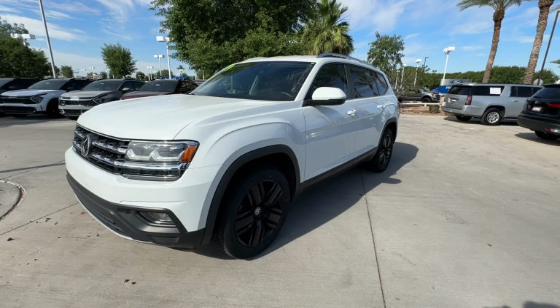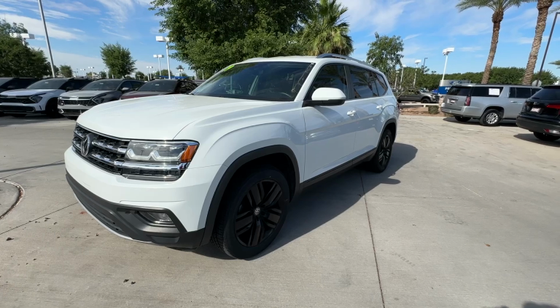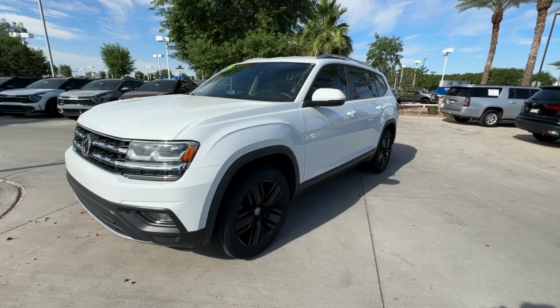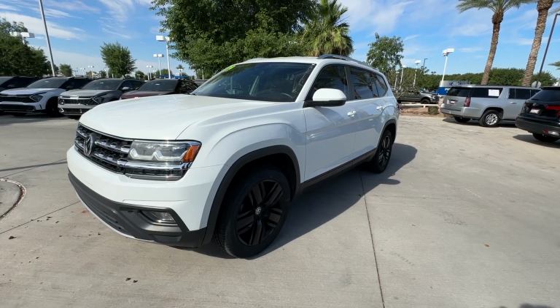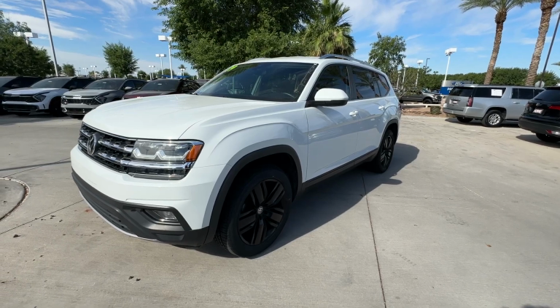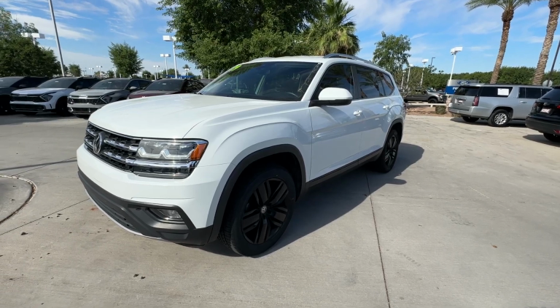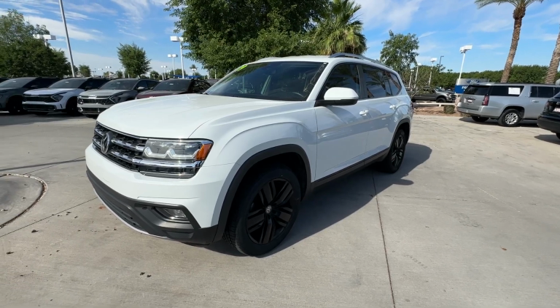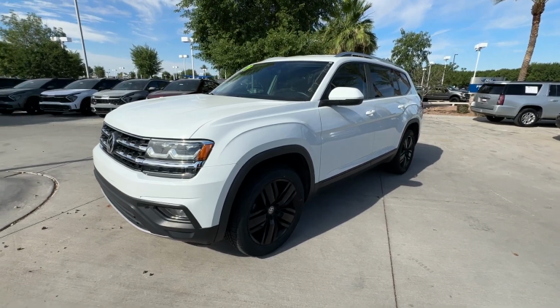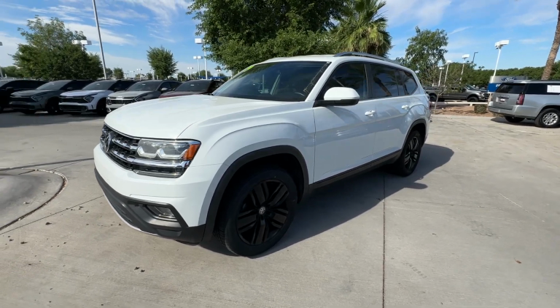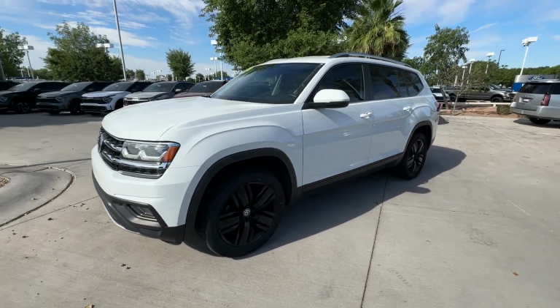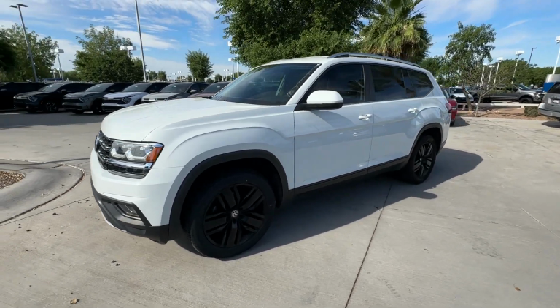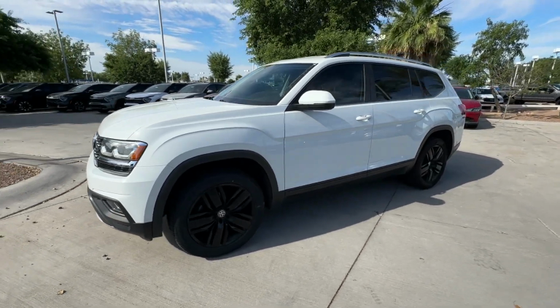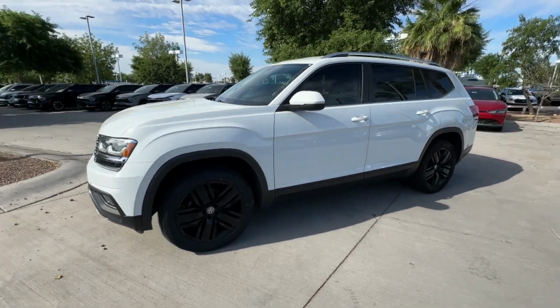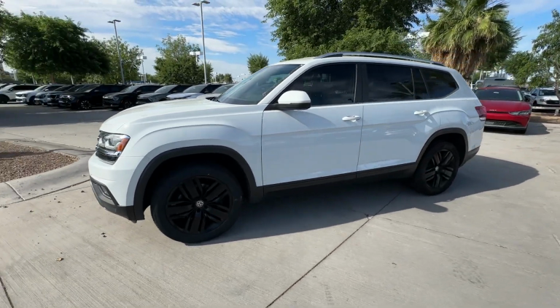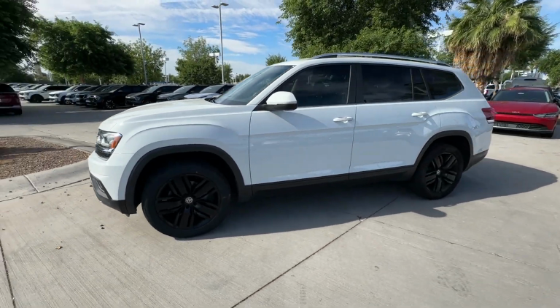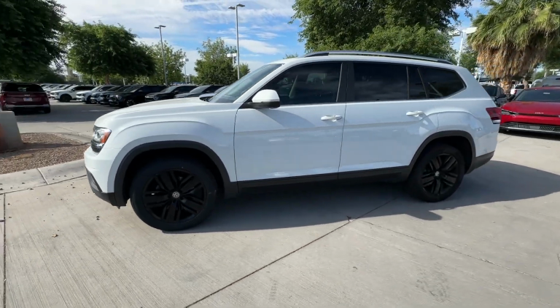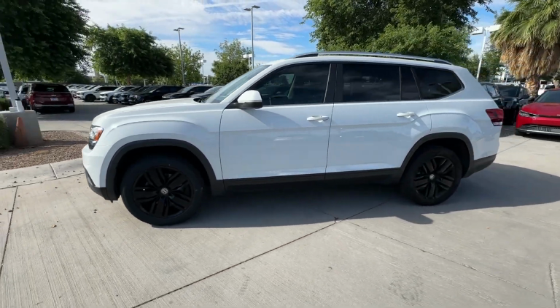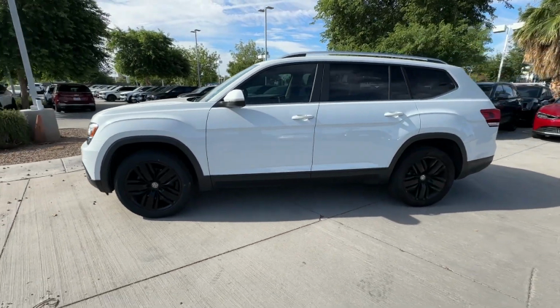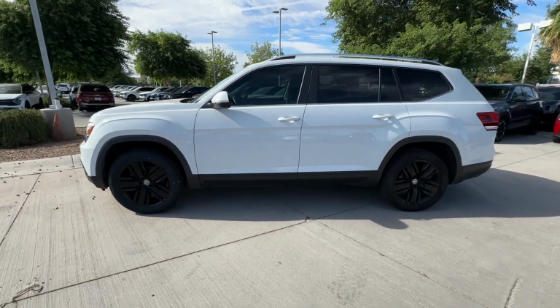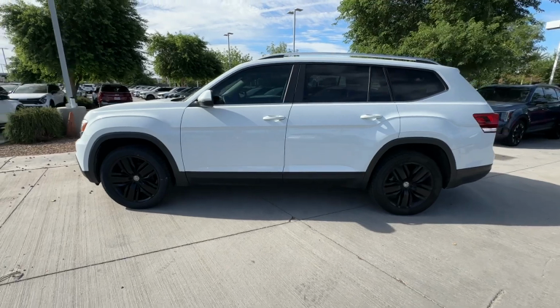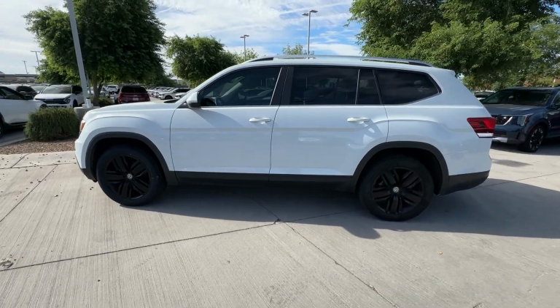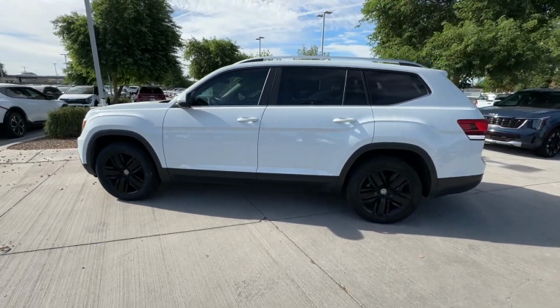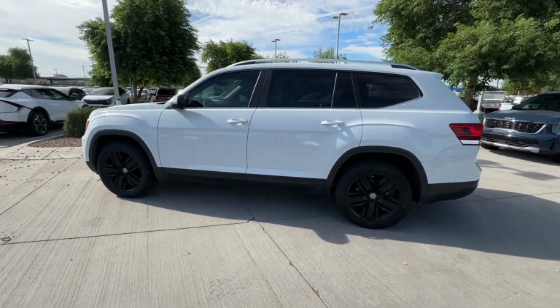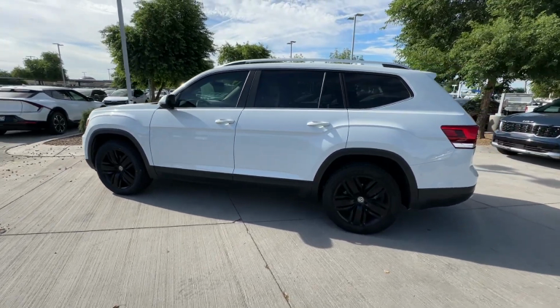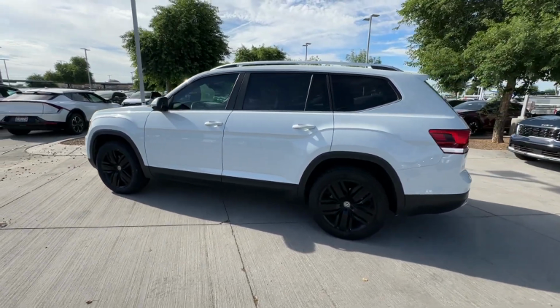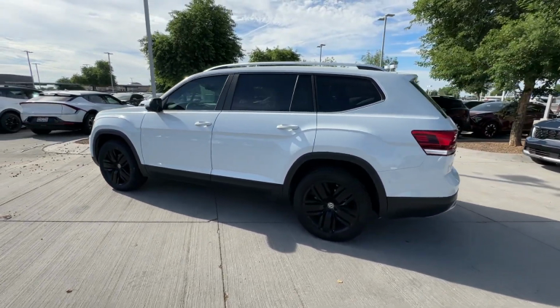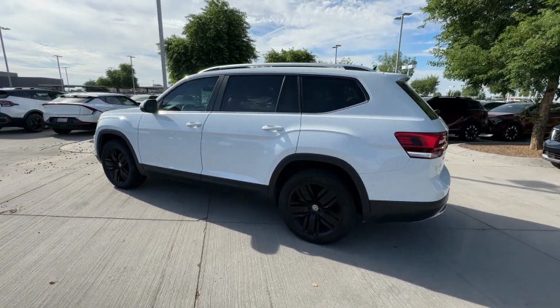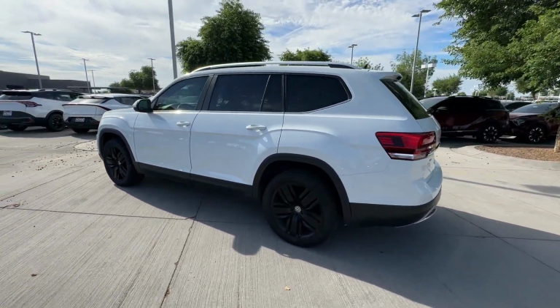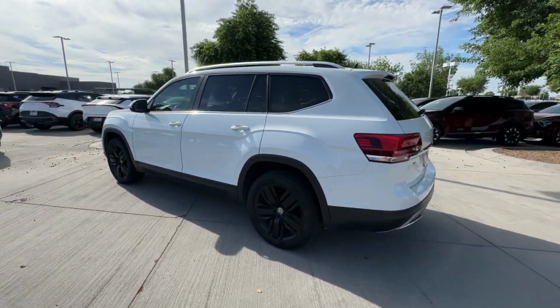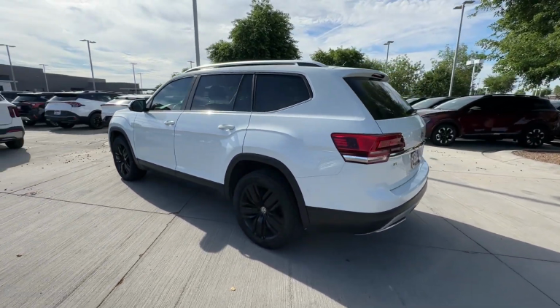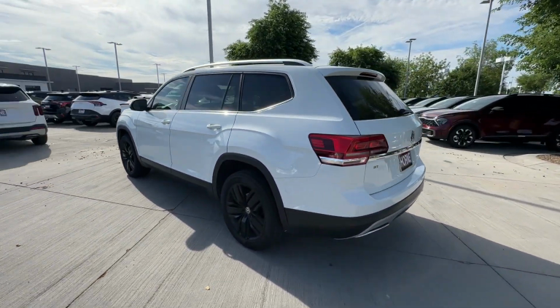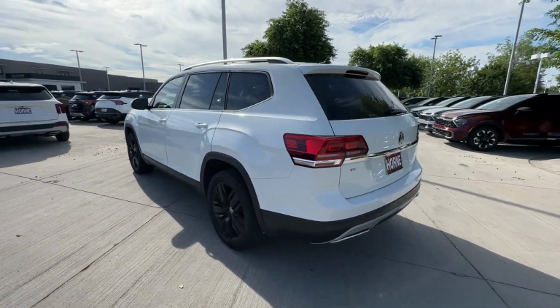Get a feel for the 2019 Volkswagen Atlas. With less than 80,000 miles on the odometer, this vehicle provides excellent value.